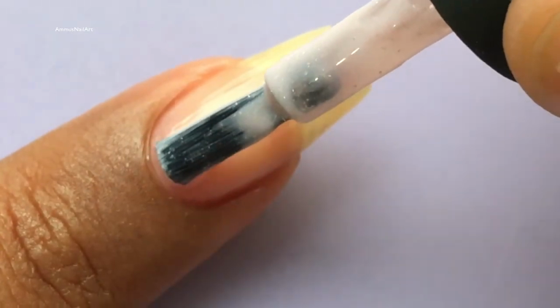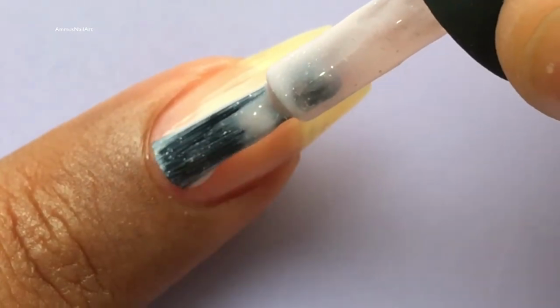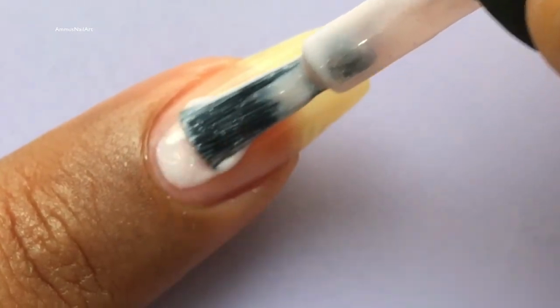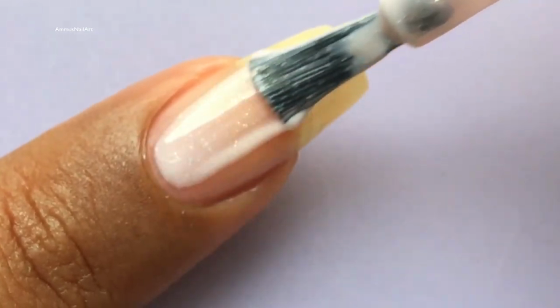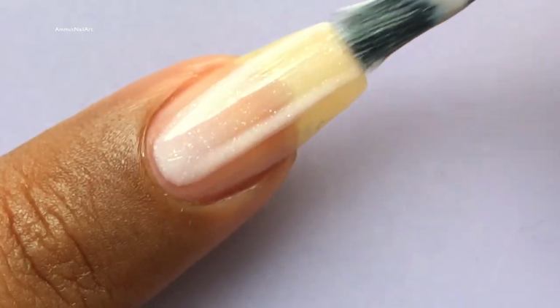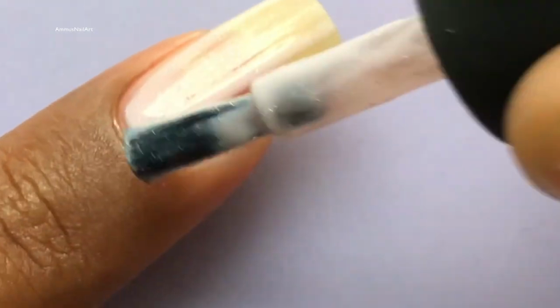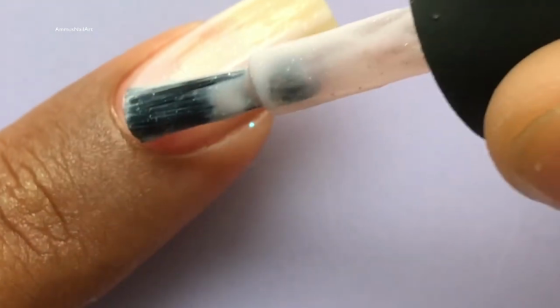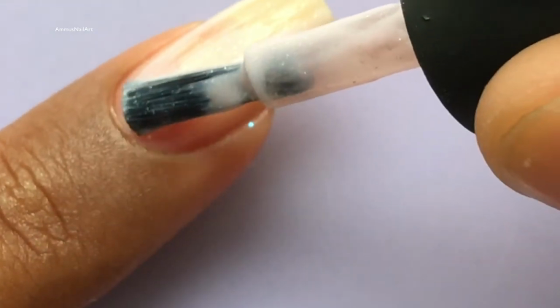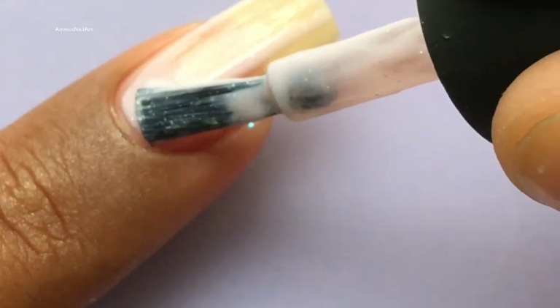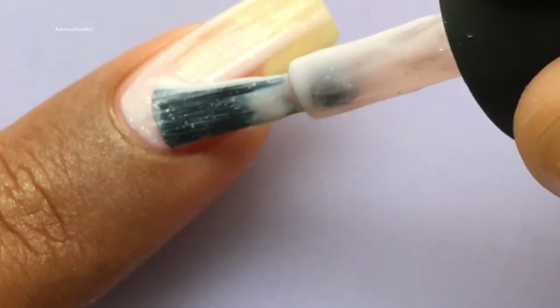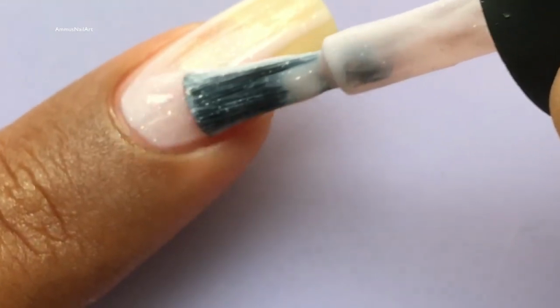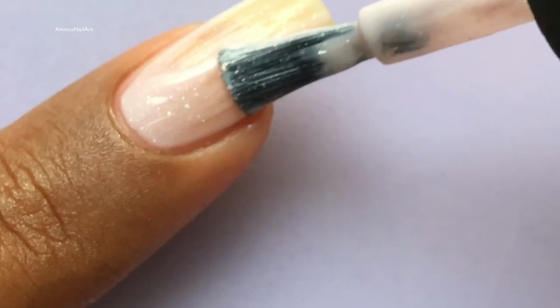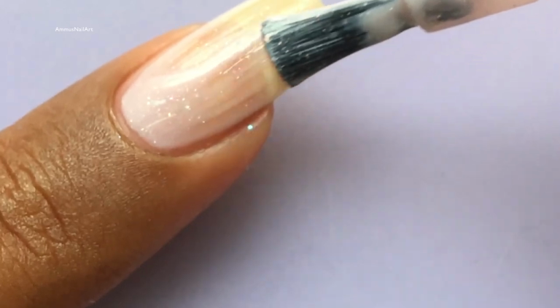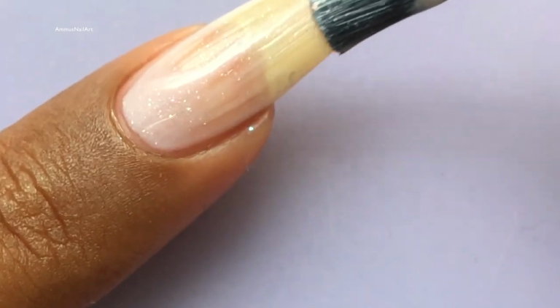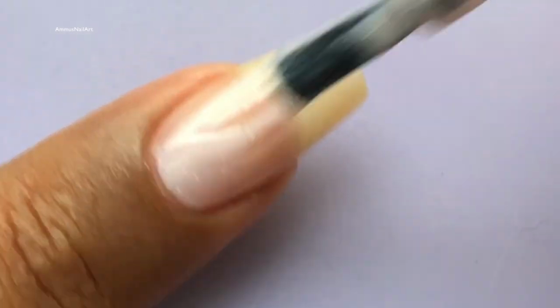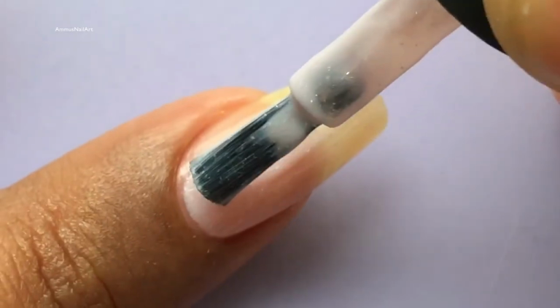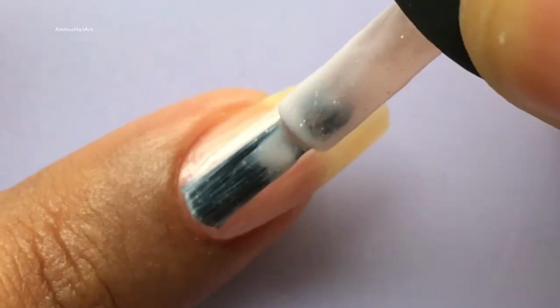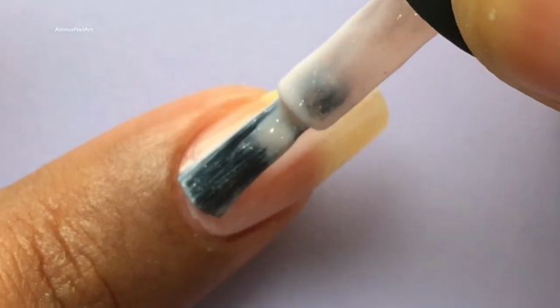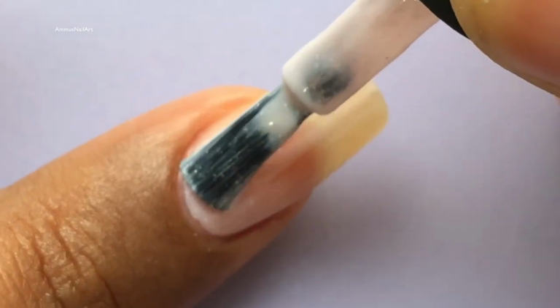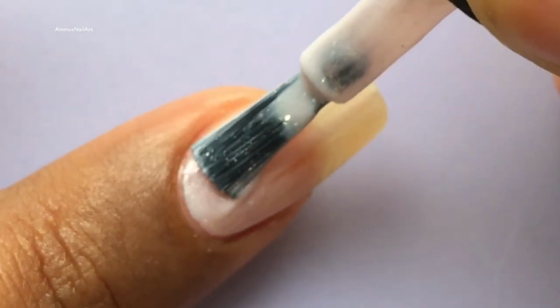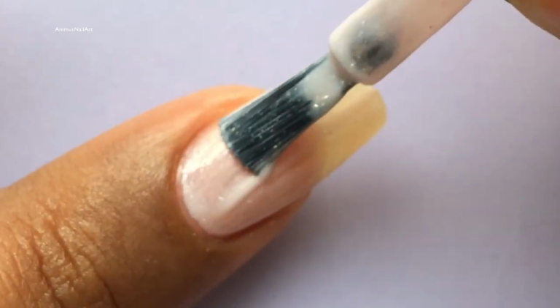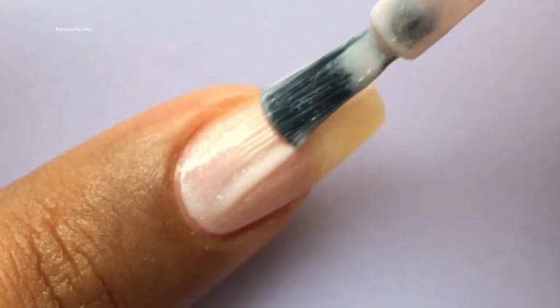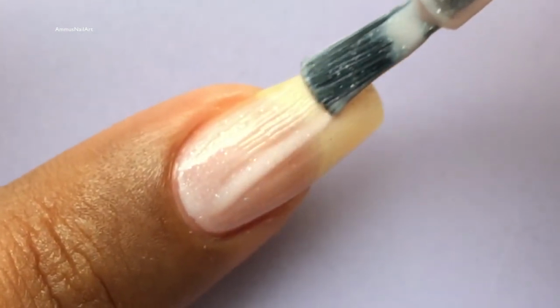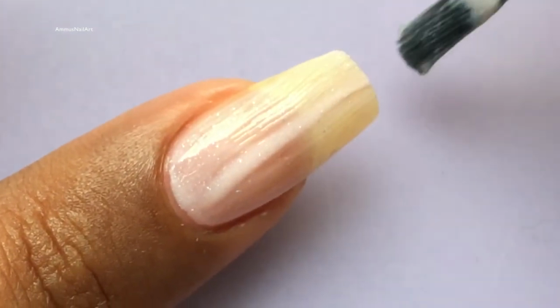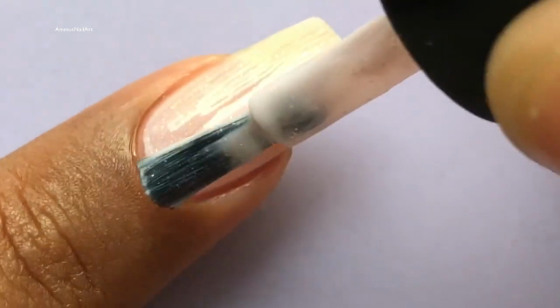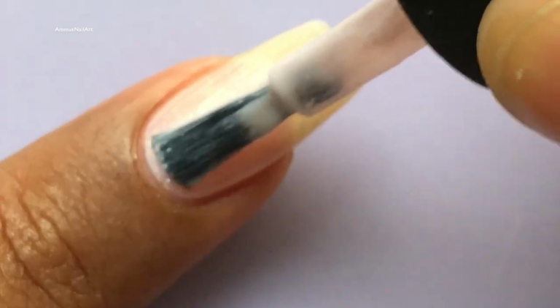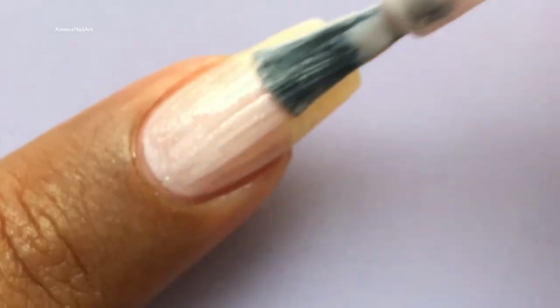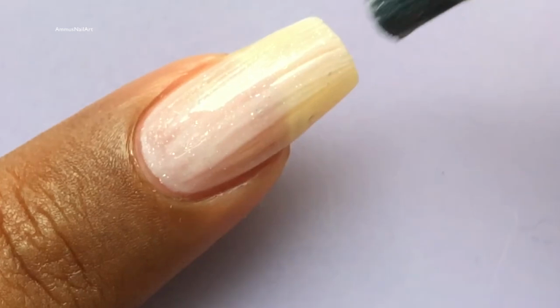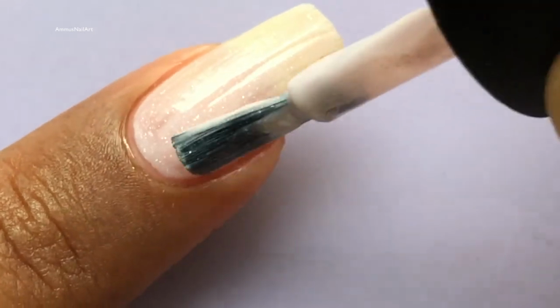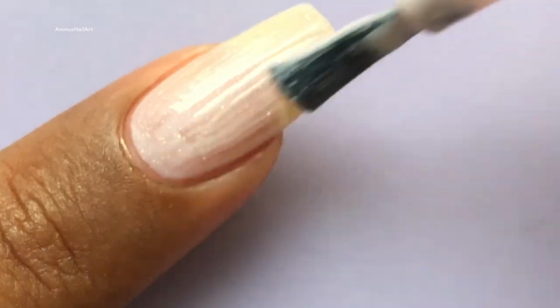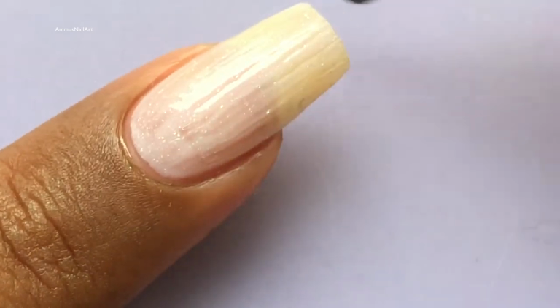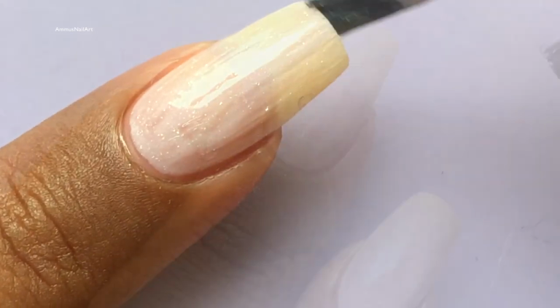I love the formula of Picture Polish and the application — you can see it's really smooth and the finish is just outstanding. I have applied two coats for an ombre look.